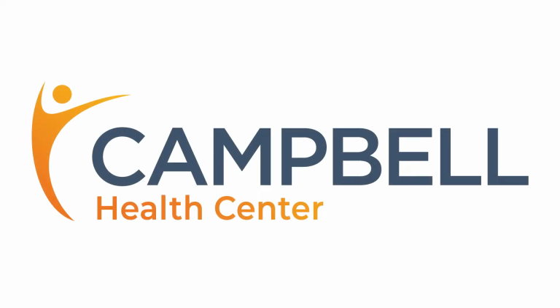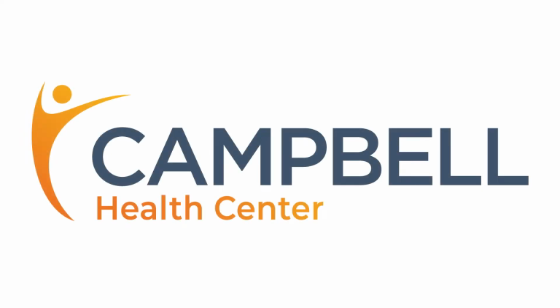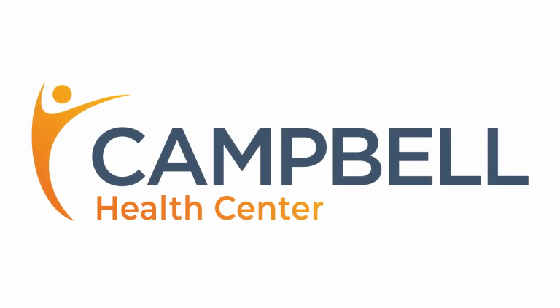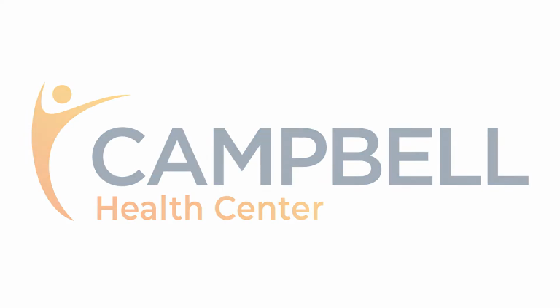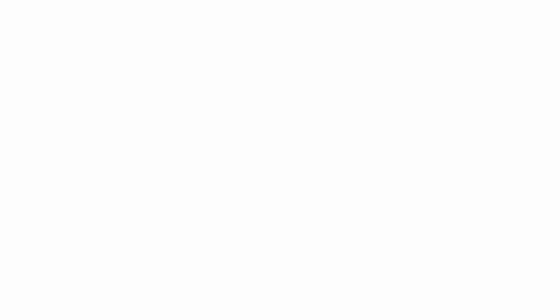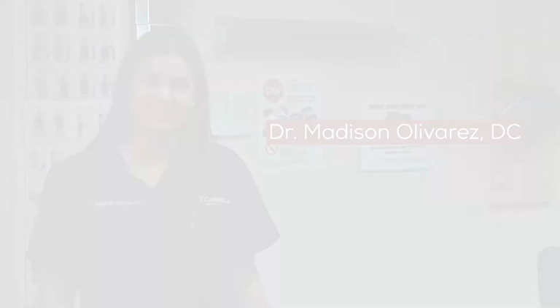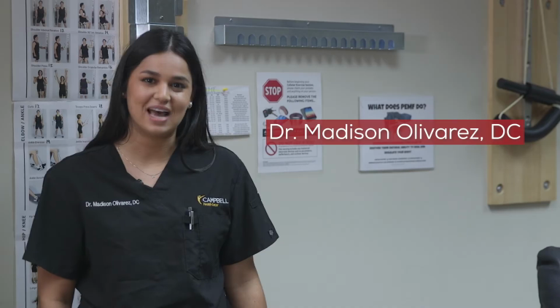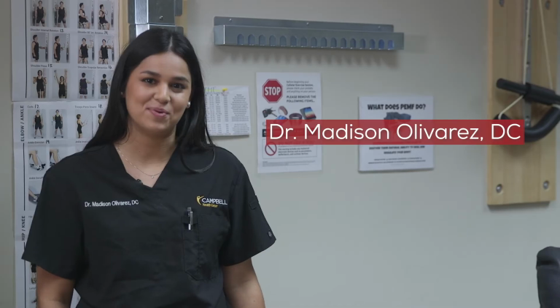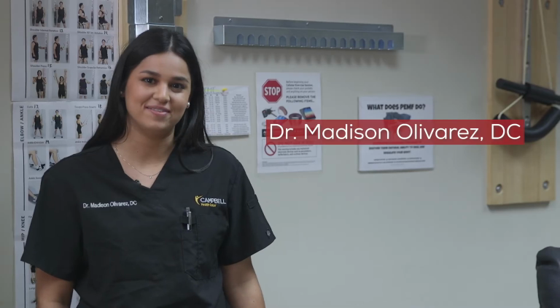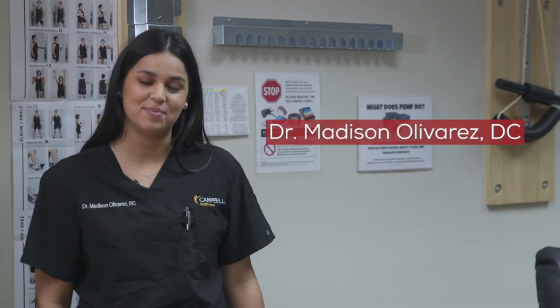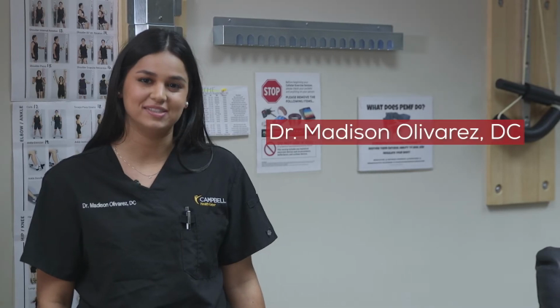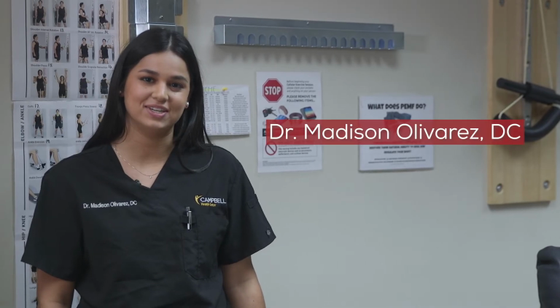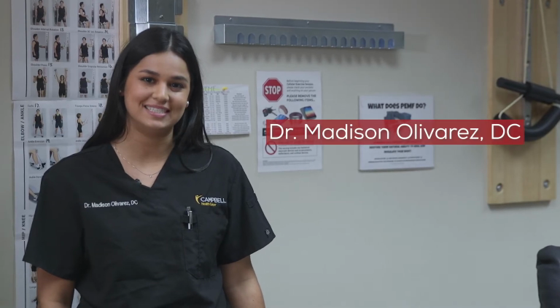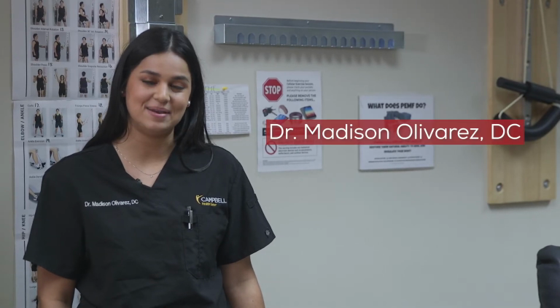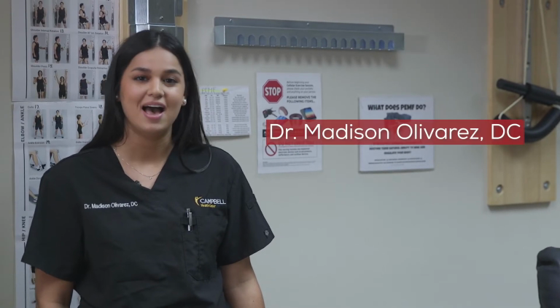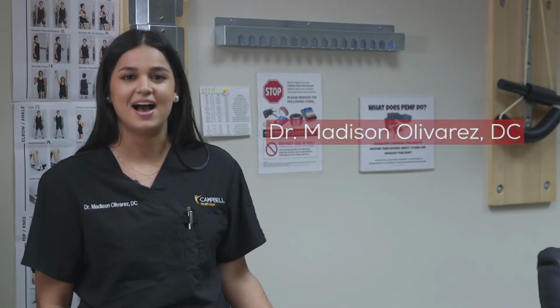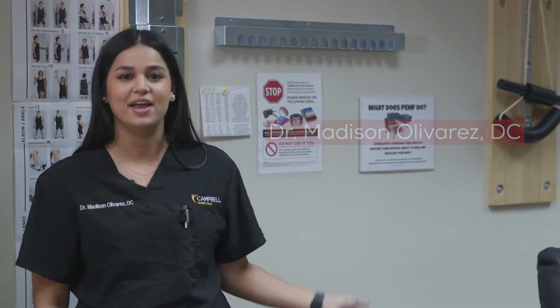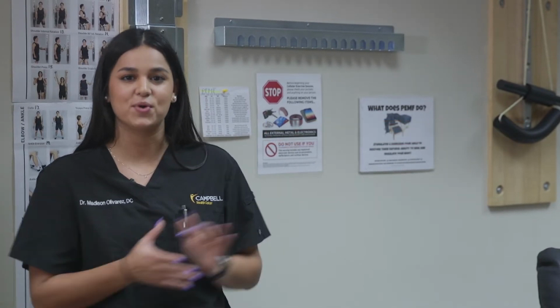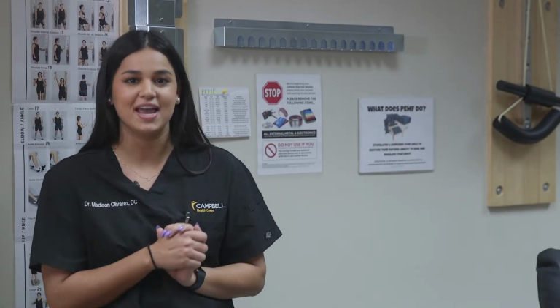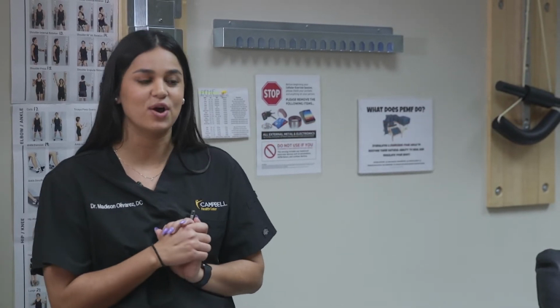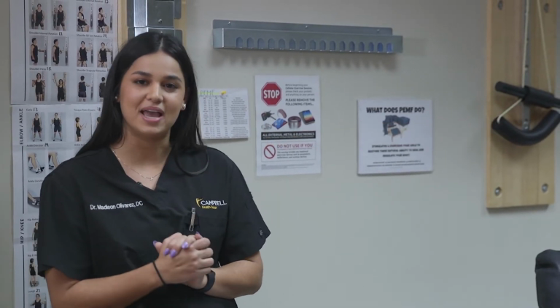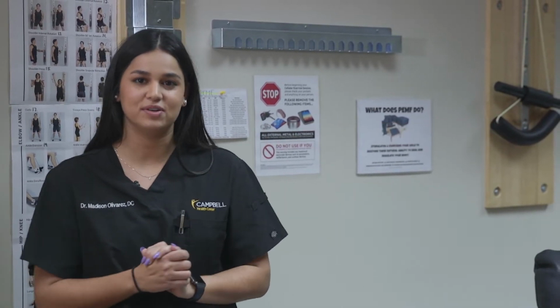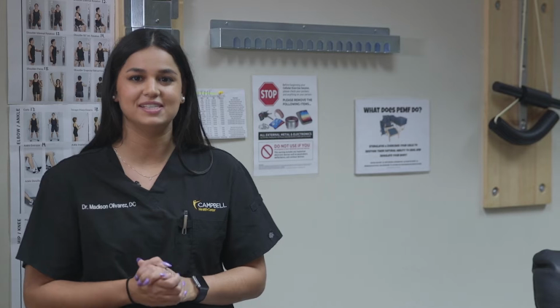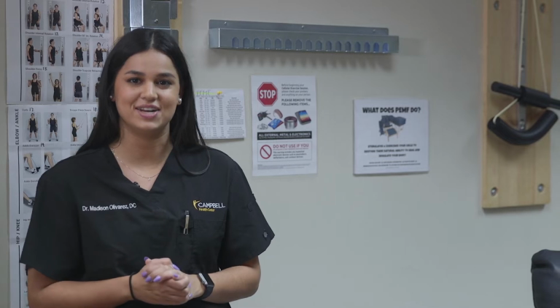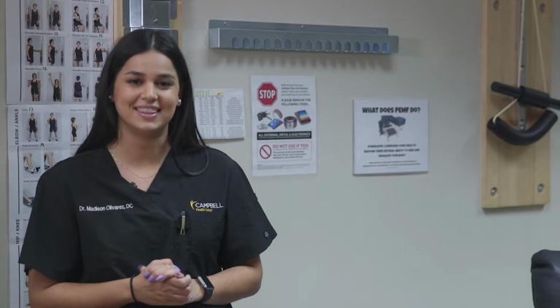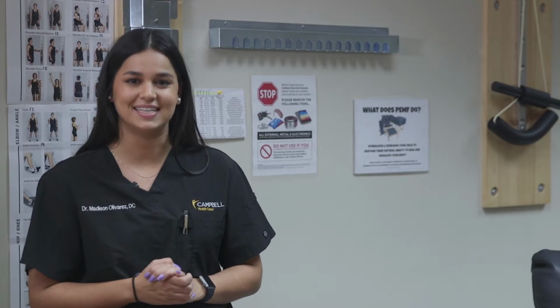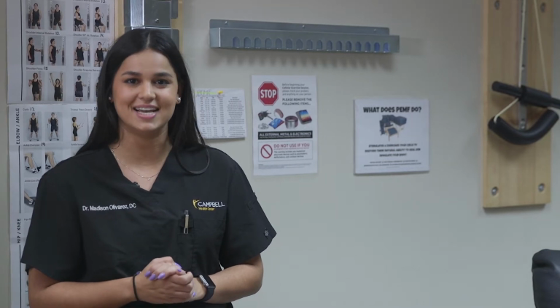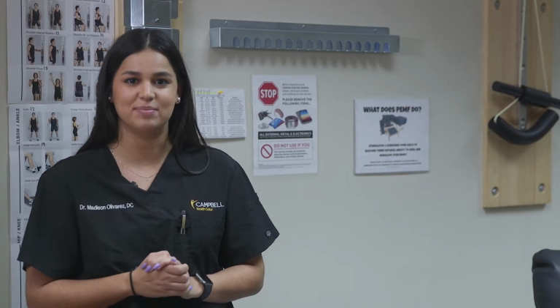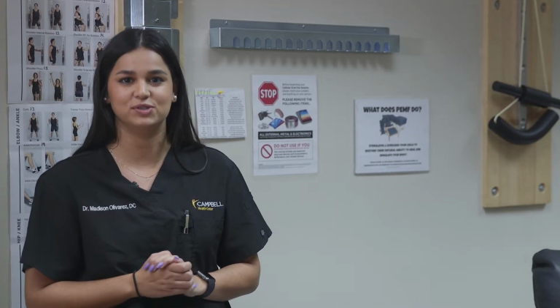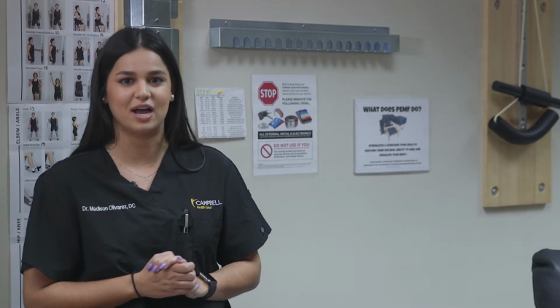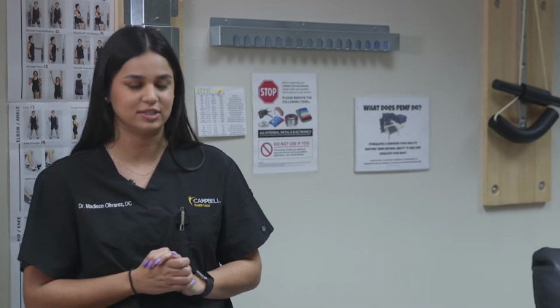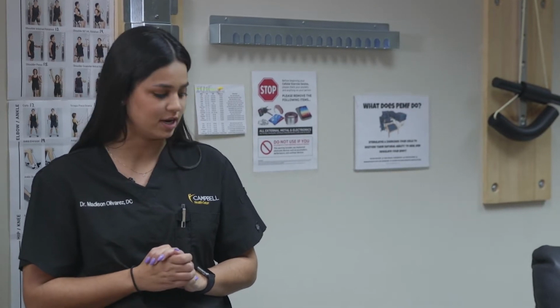Hi, my name is Dr. Olivares. I'm part of the Campbell Health Center team. I coordinate our rehab services here at the clinic and I'm an associate chiropractor here.